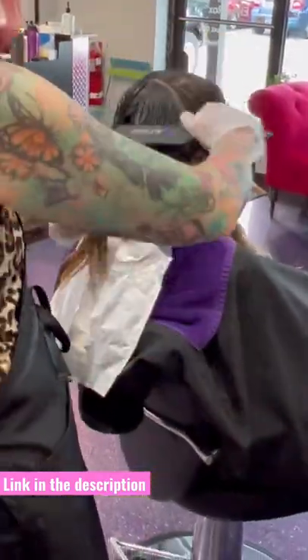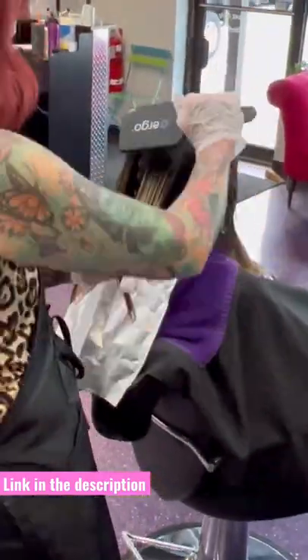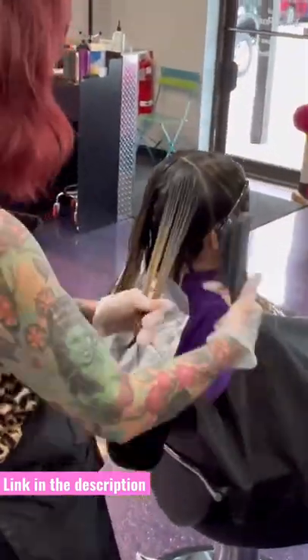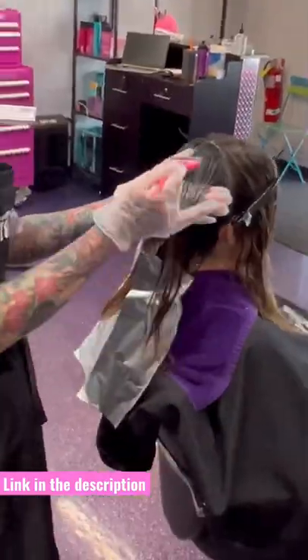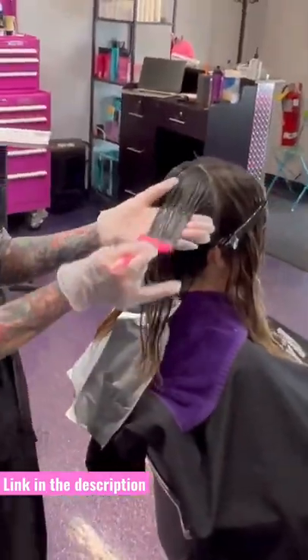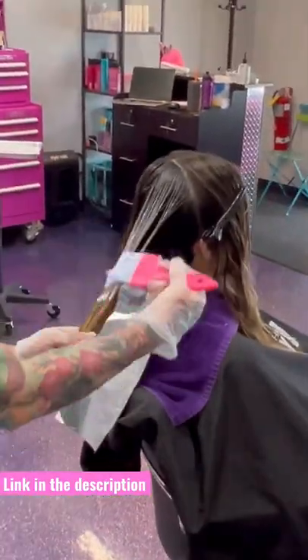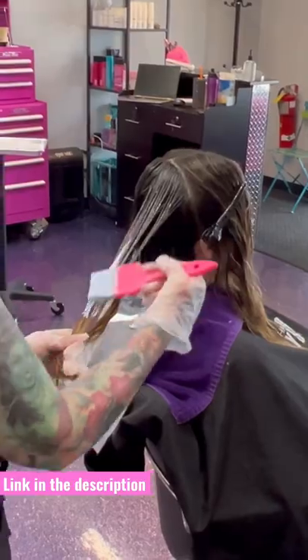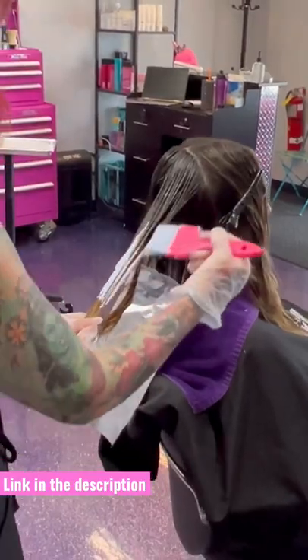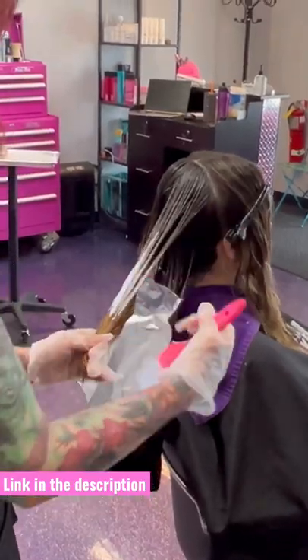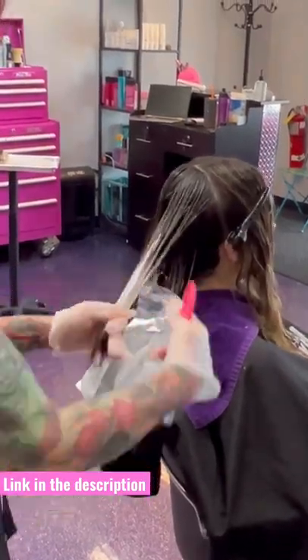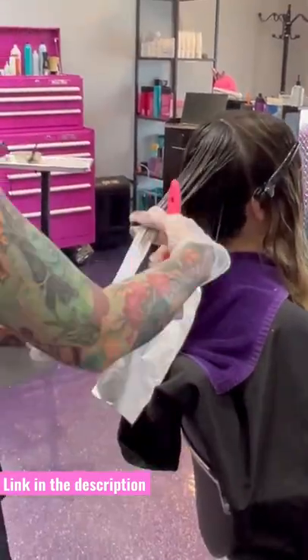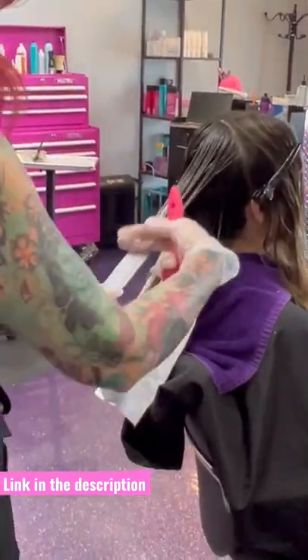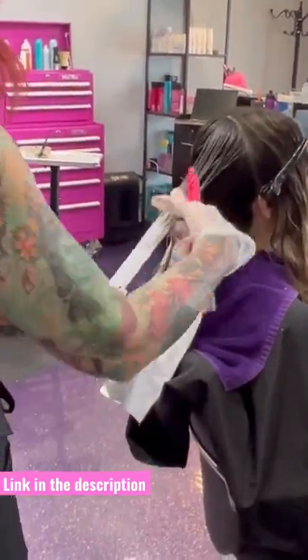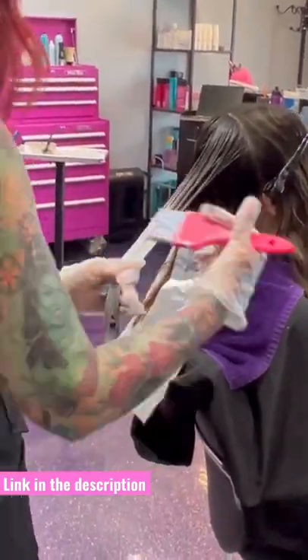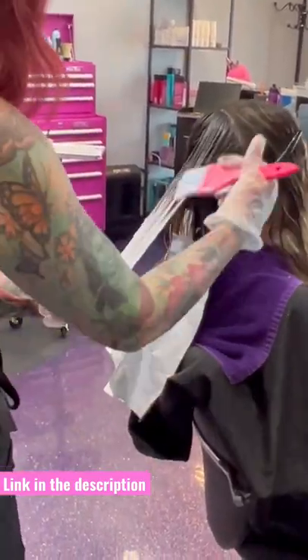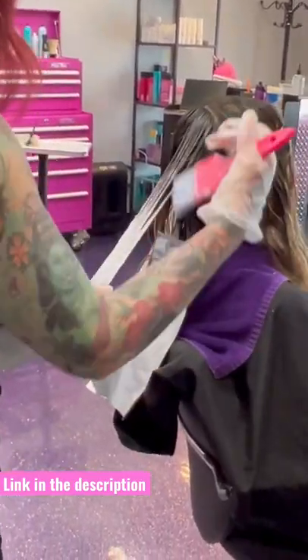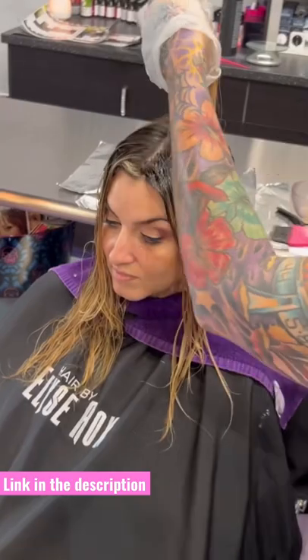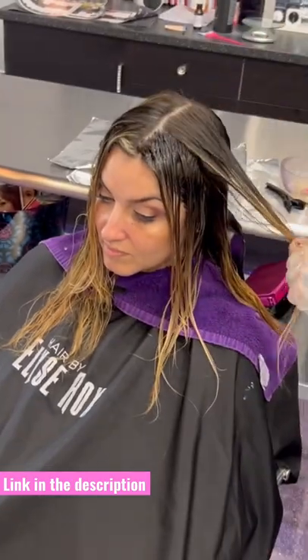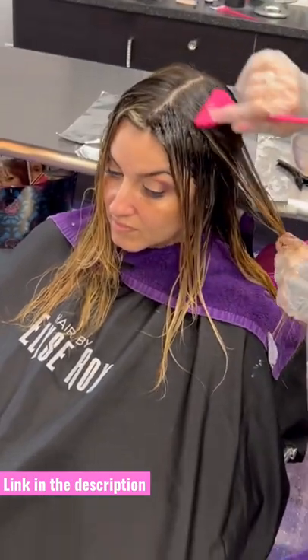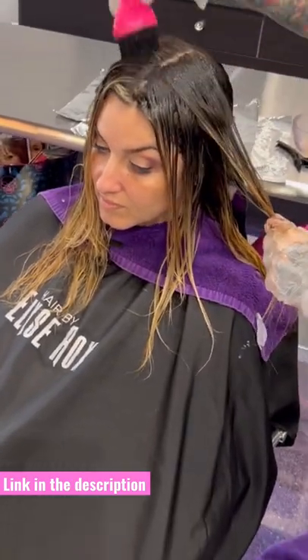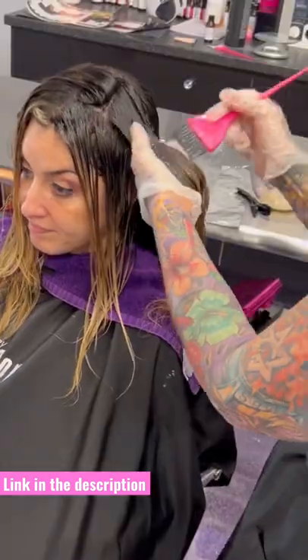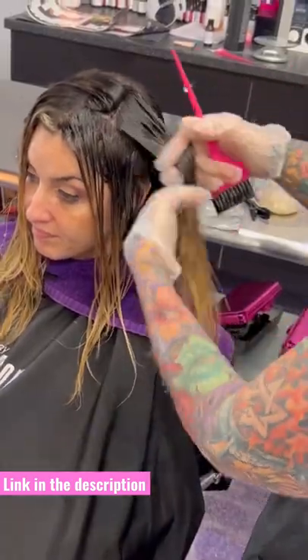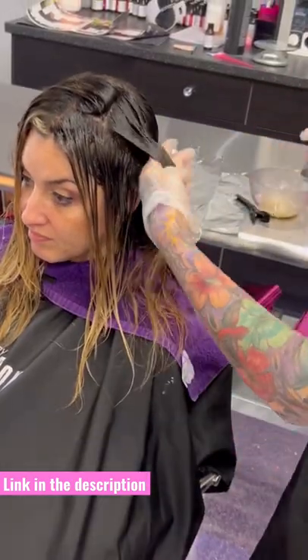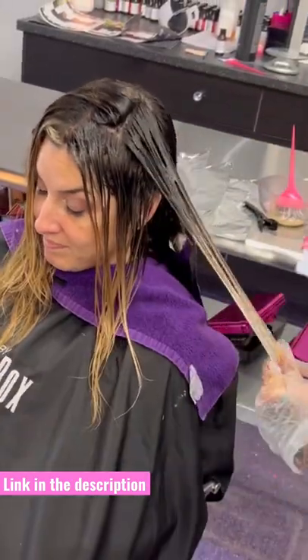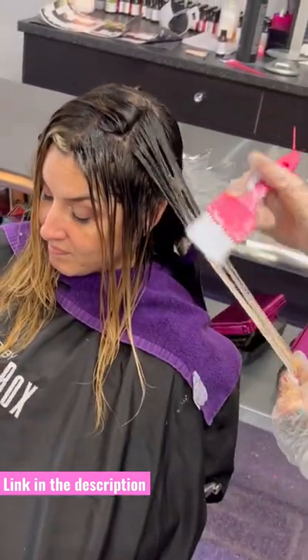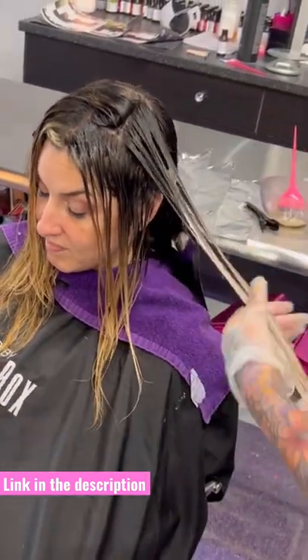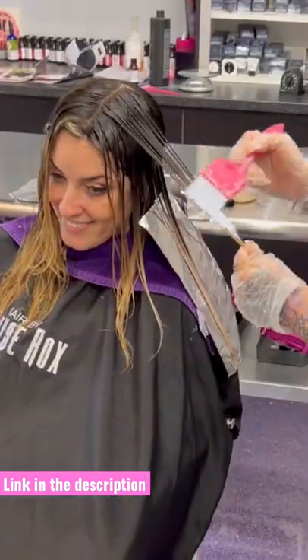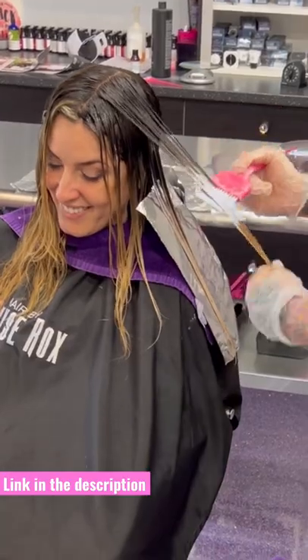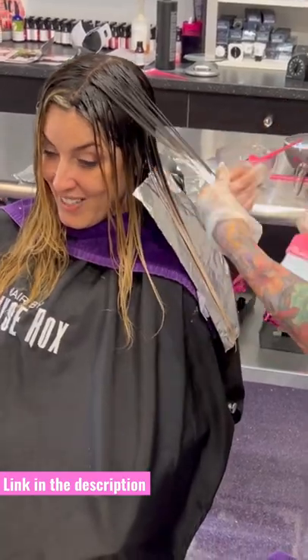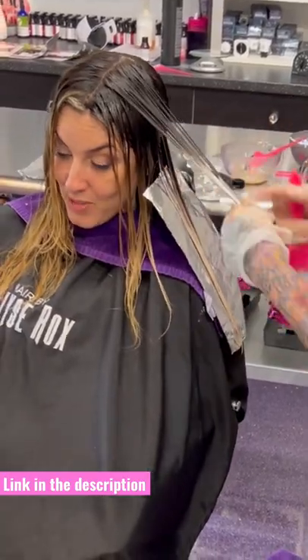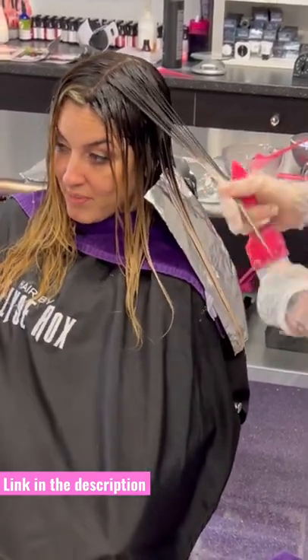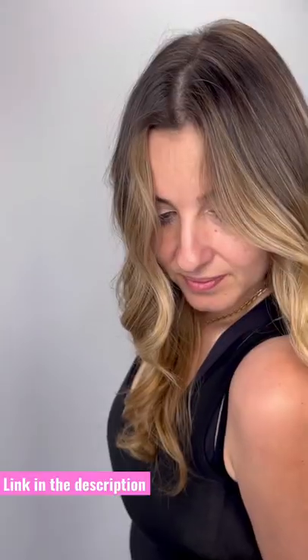When I am done, I am going to rinse her, stop oxidation with Malibu CDX, and do a total glaze over it with 9AI and 9A at the bowl for about 5 to 7 minutes. And give her Olaplex number 2. Here's the results guys.